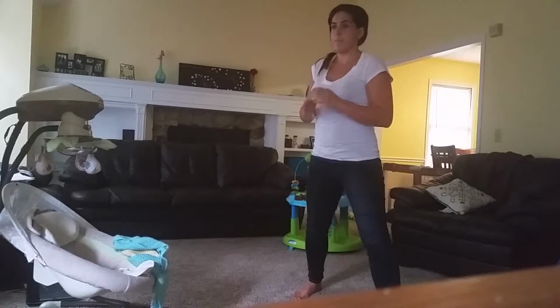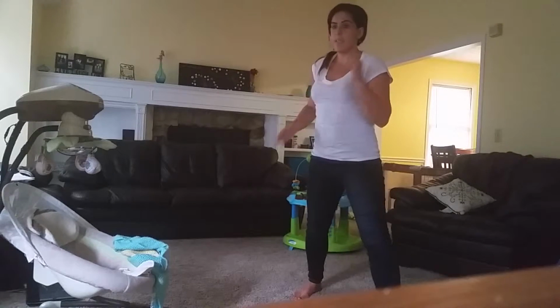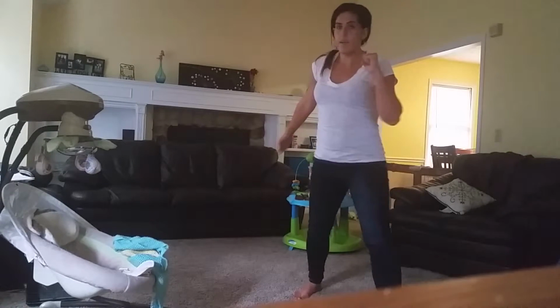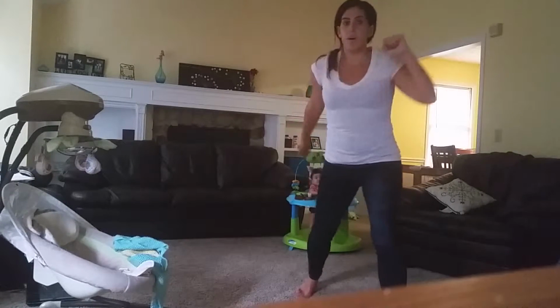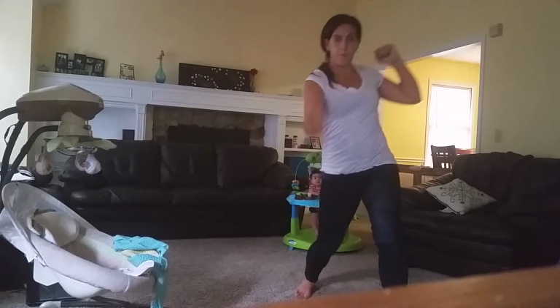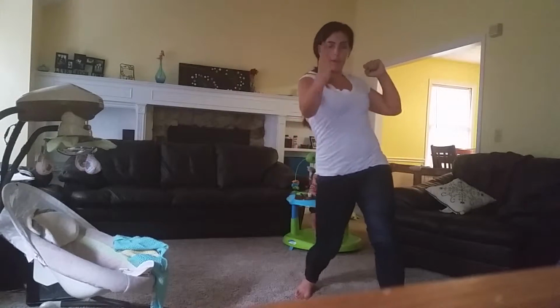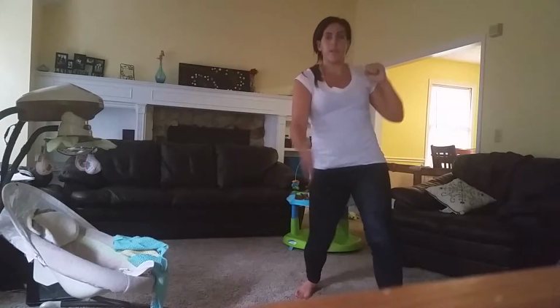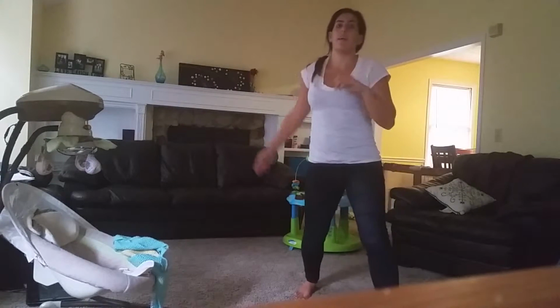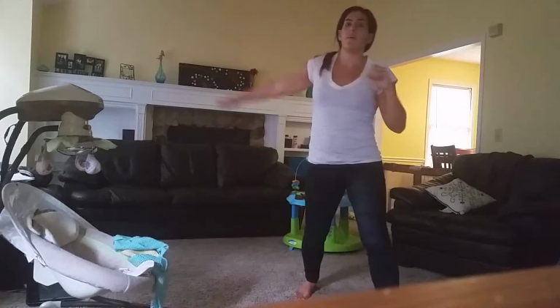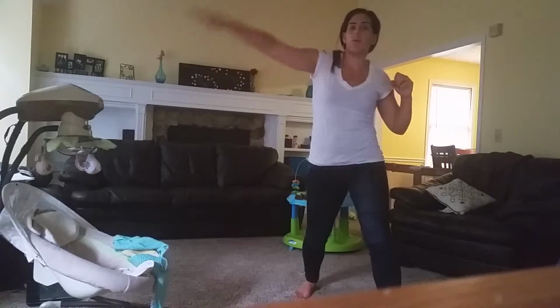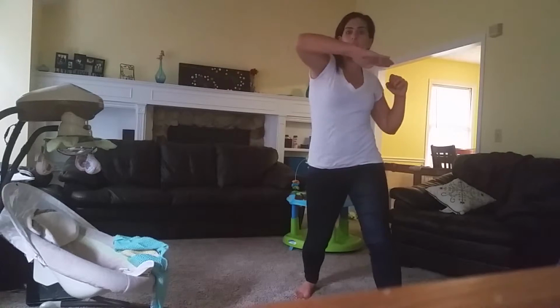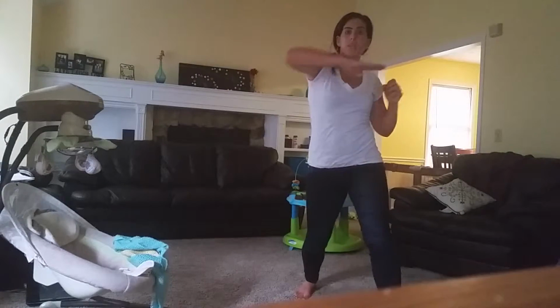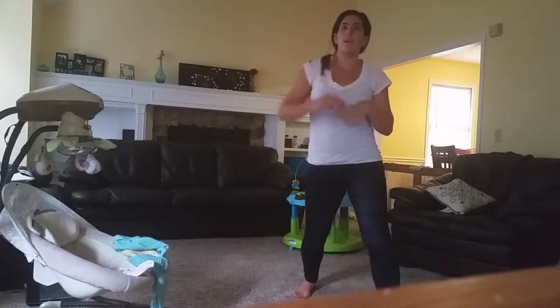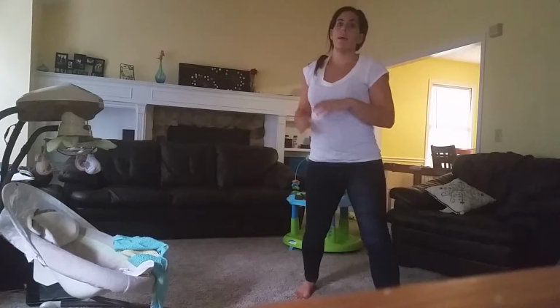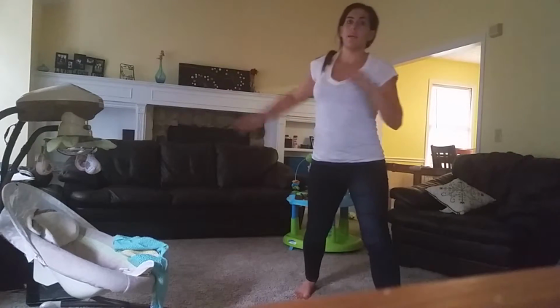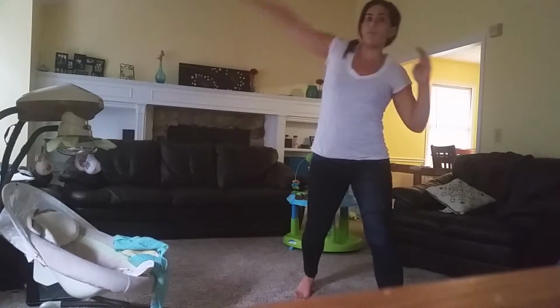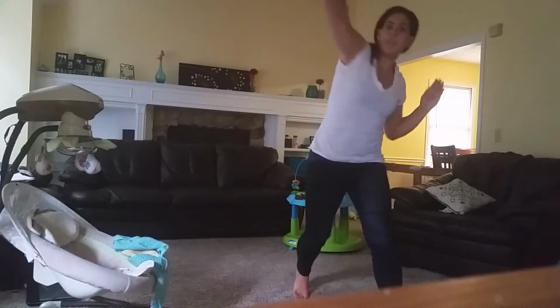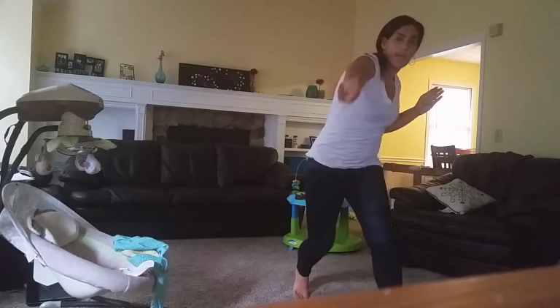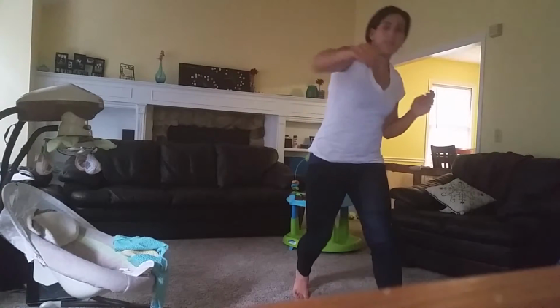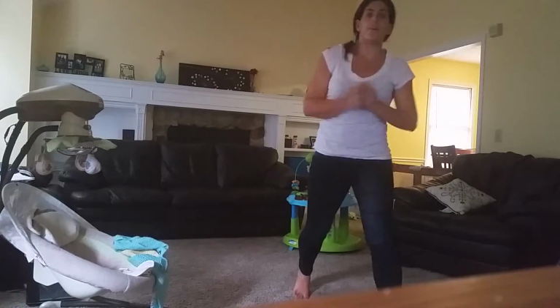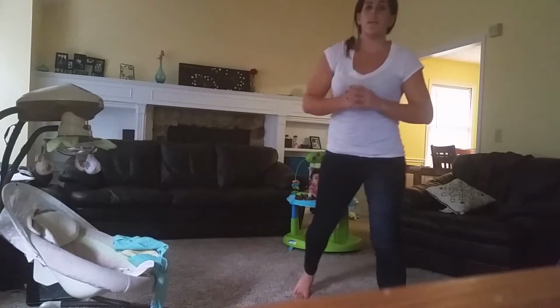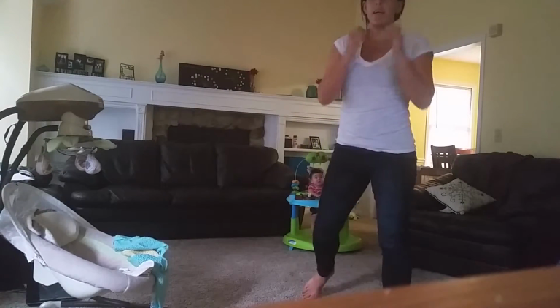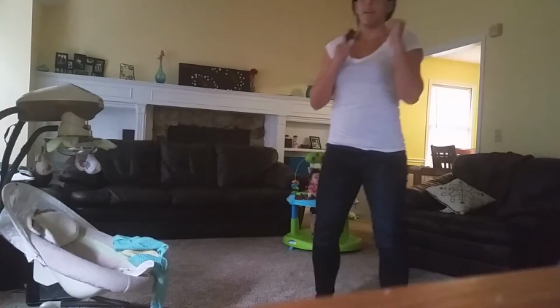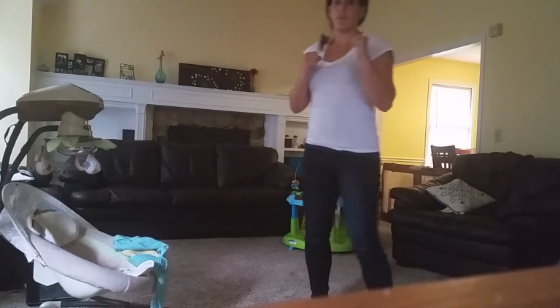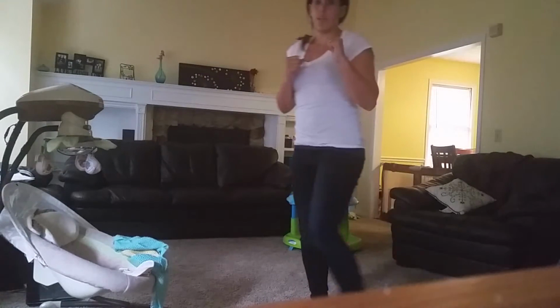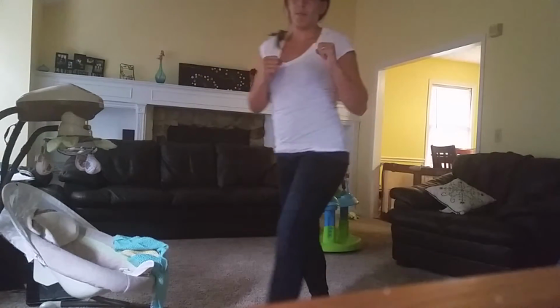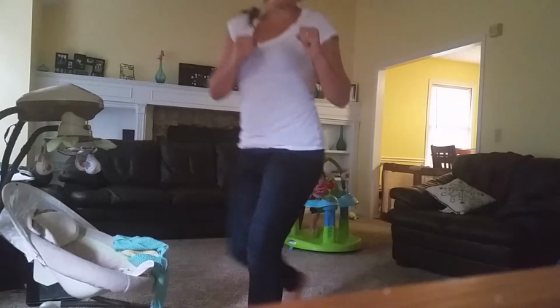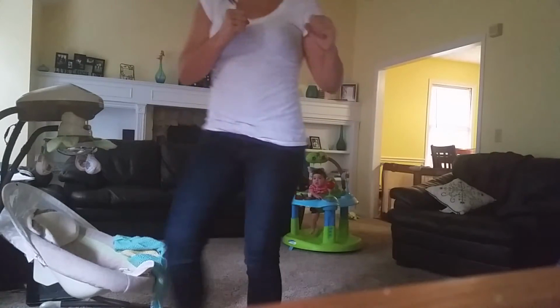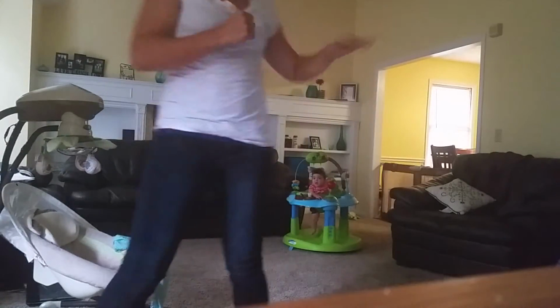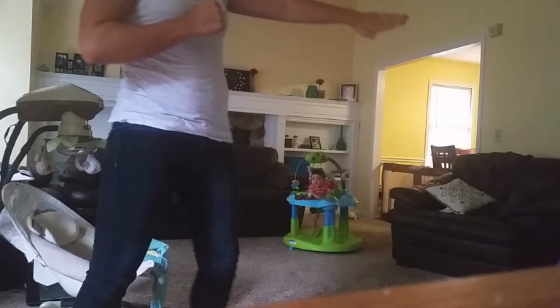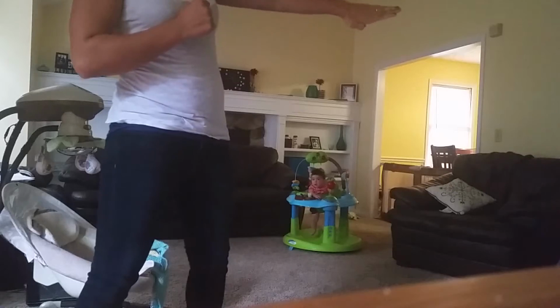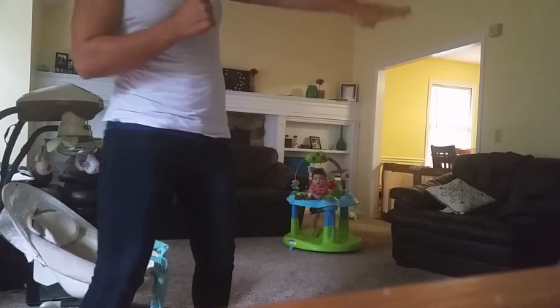This can go up, it can go across, it can go down. So that's your ridge hand. Looks like that.